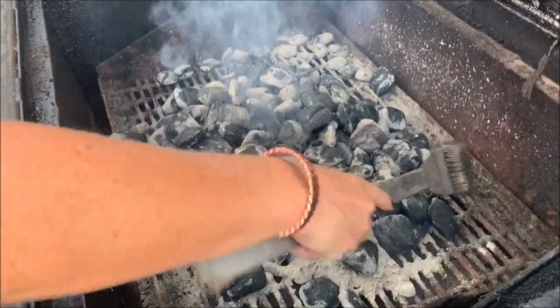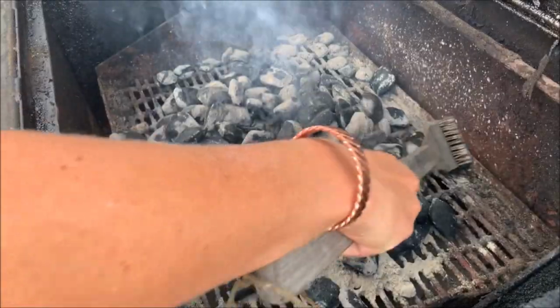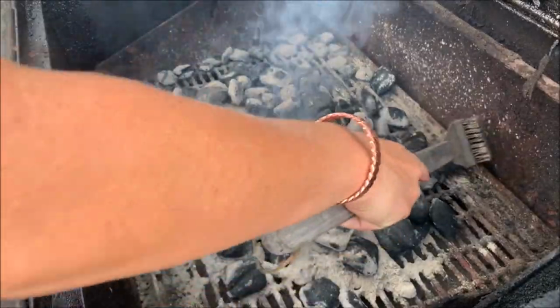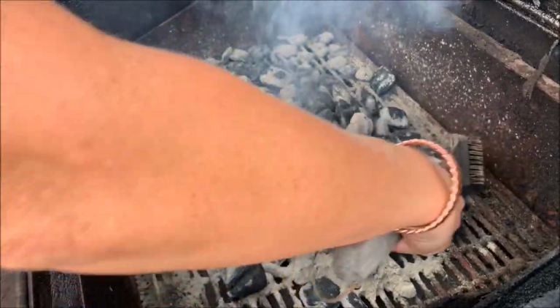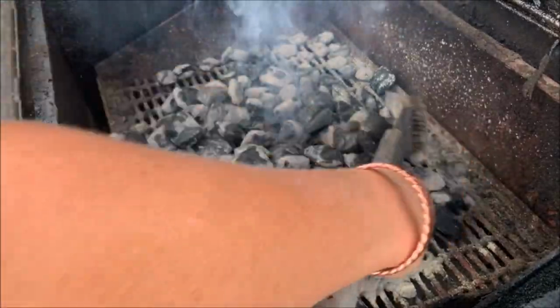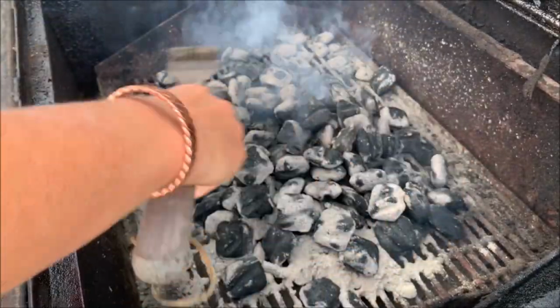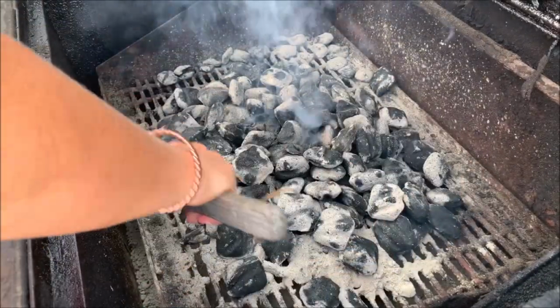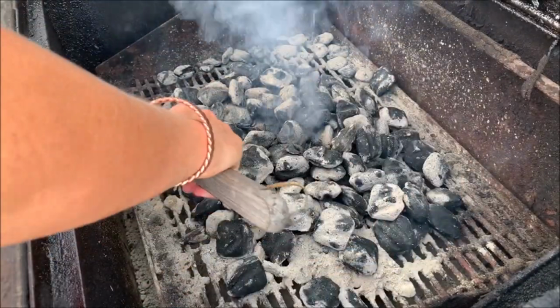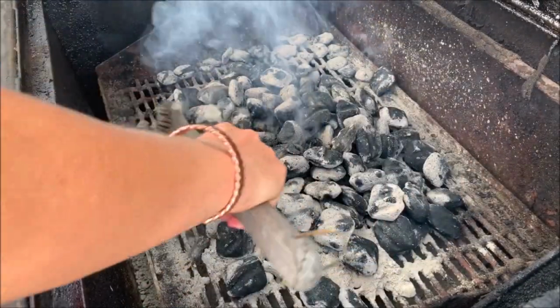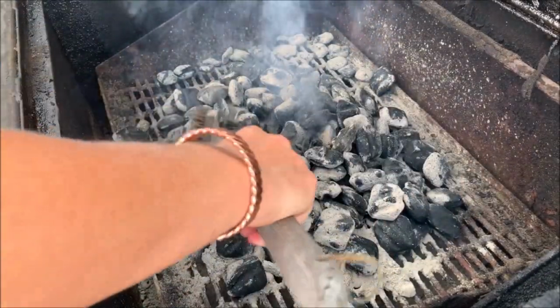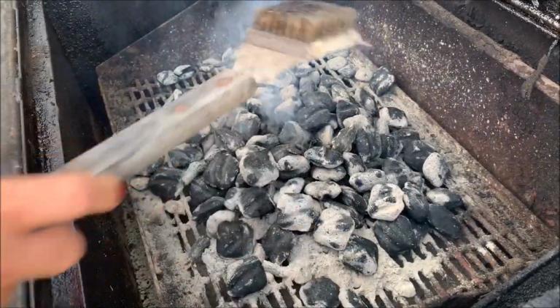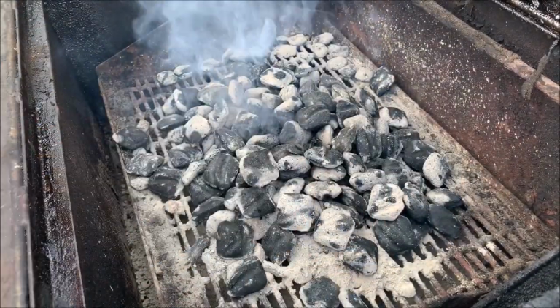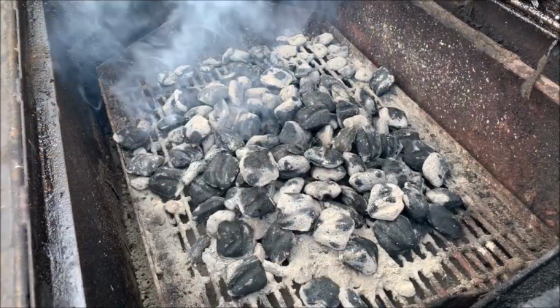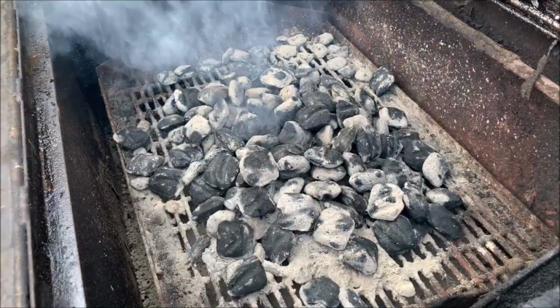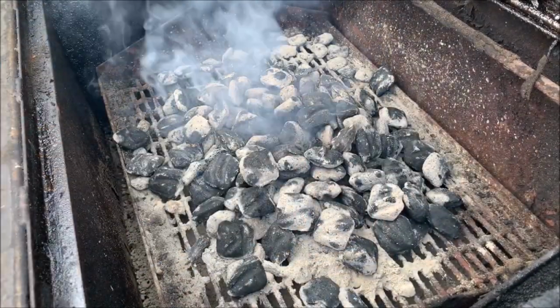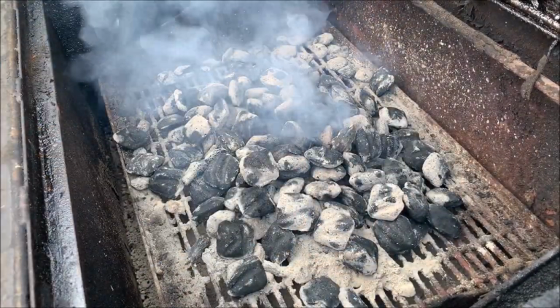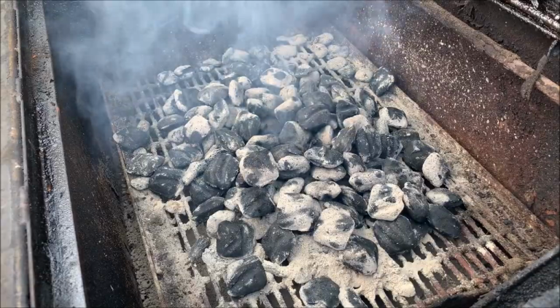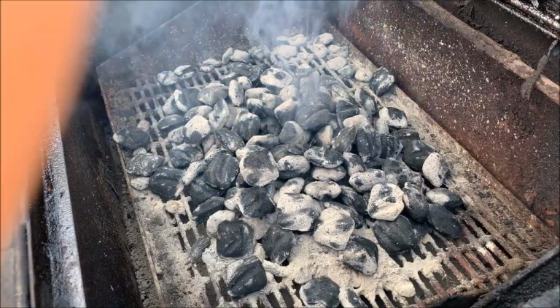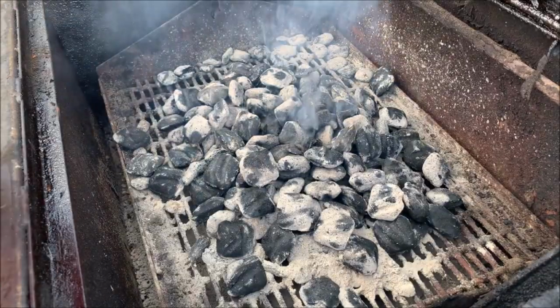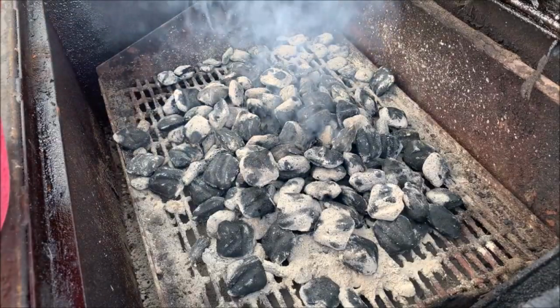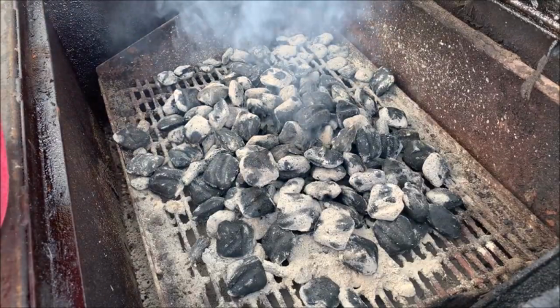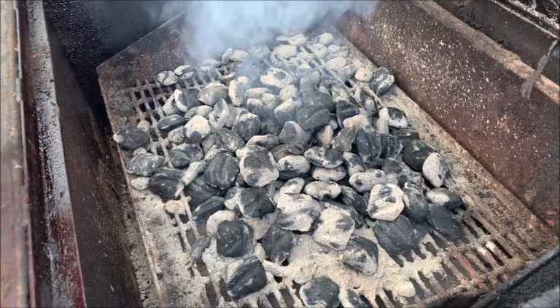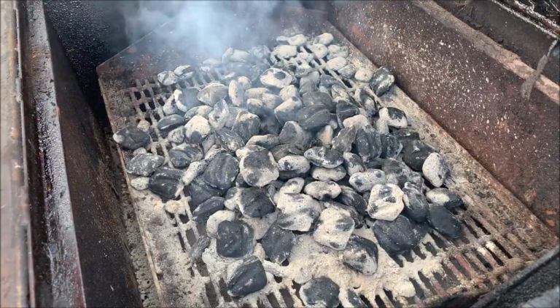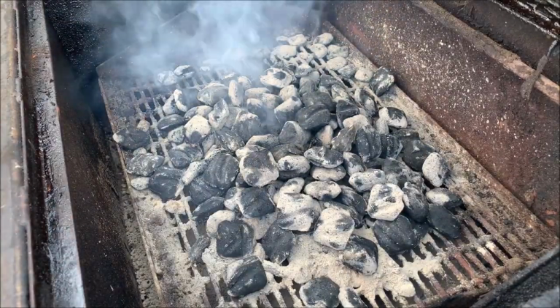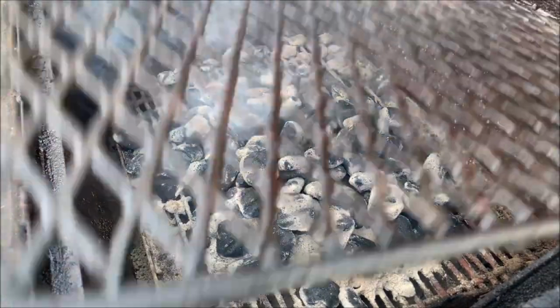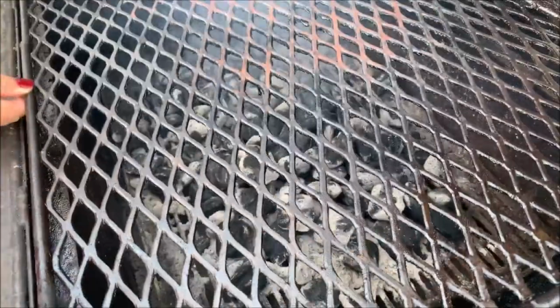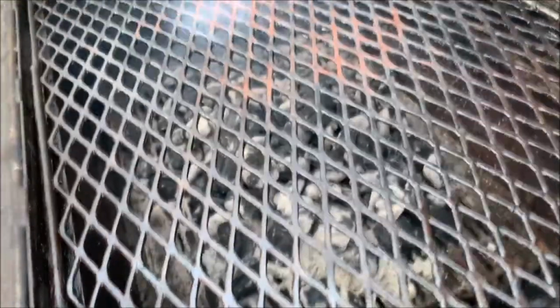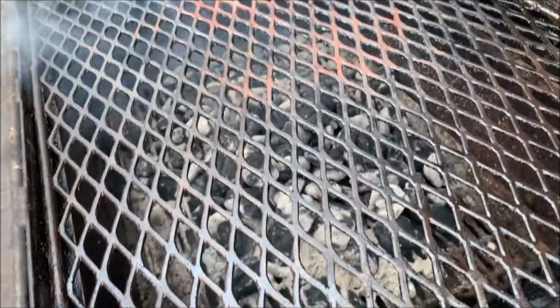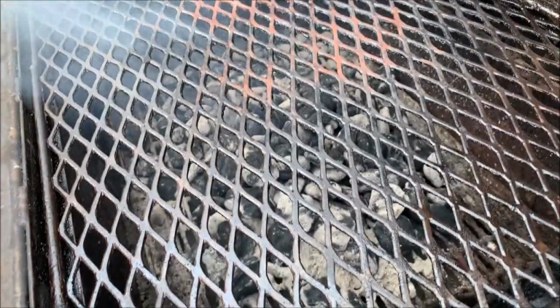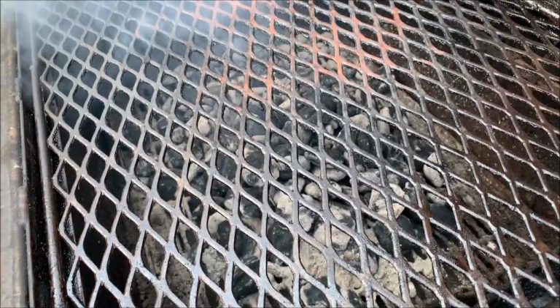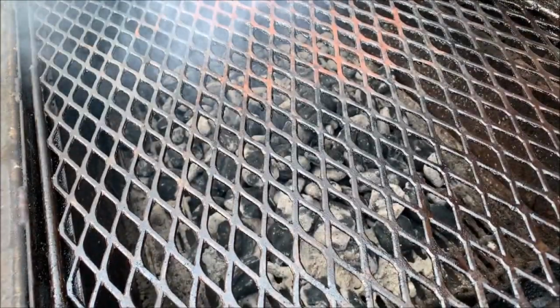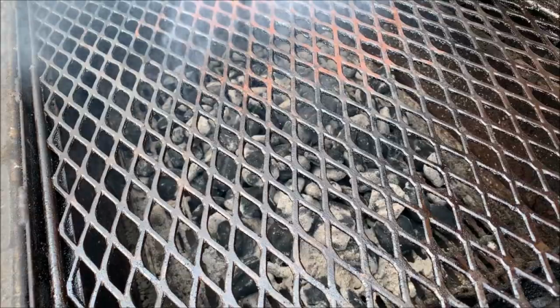Let it smolder and smolder. Whenever the charcoal gets ash, spread it out. And now you've got your fire for grilling.